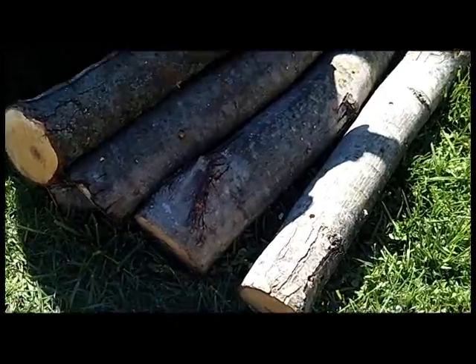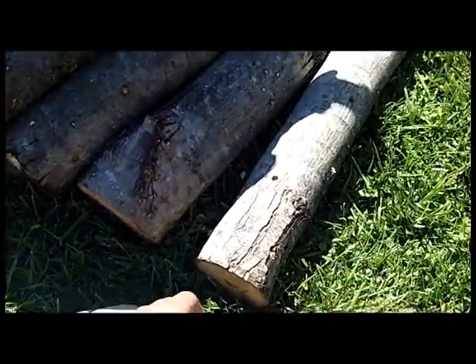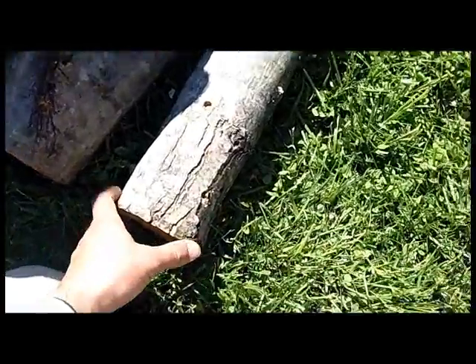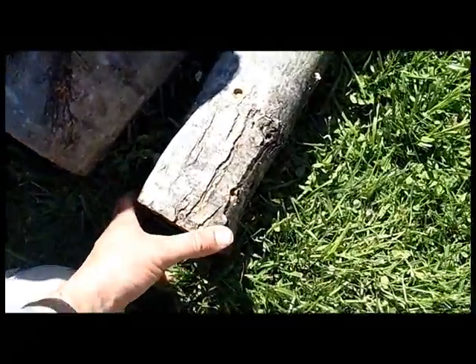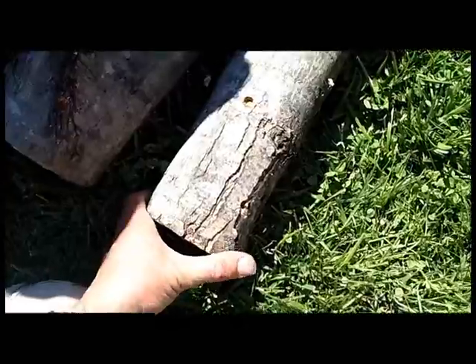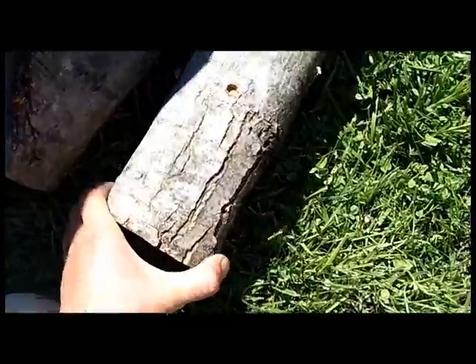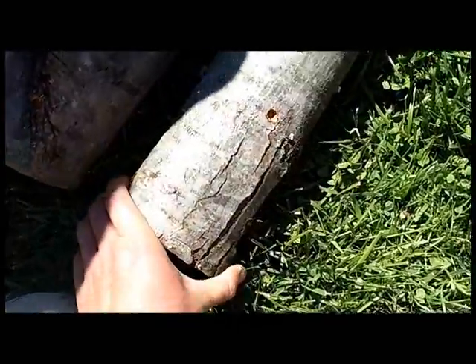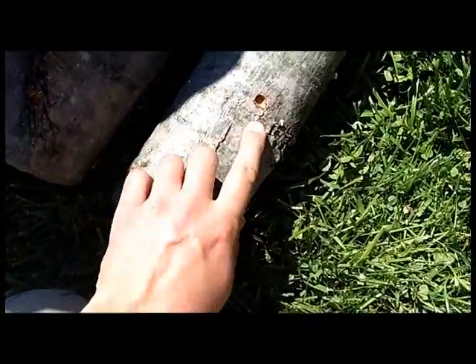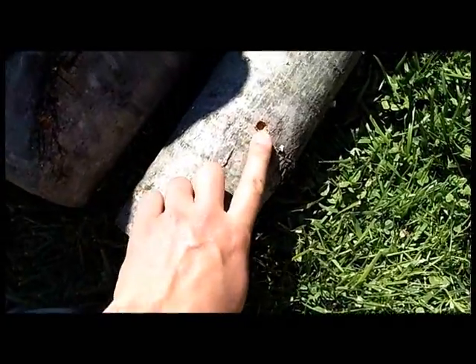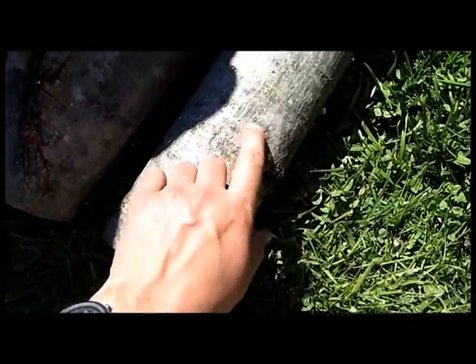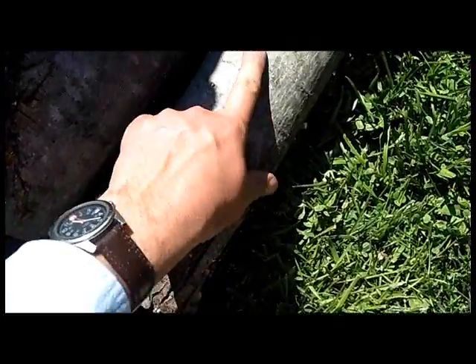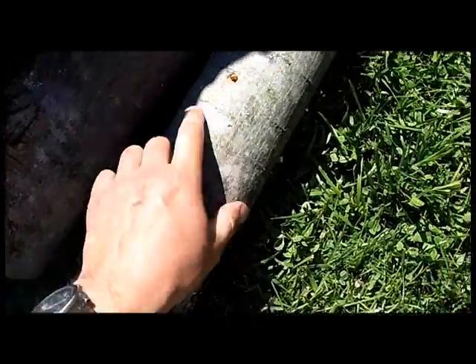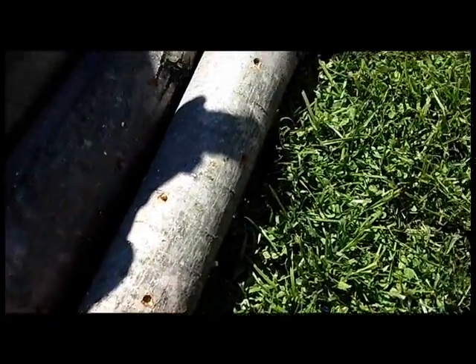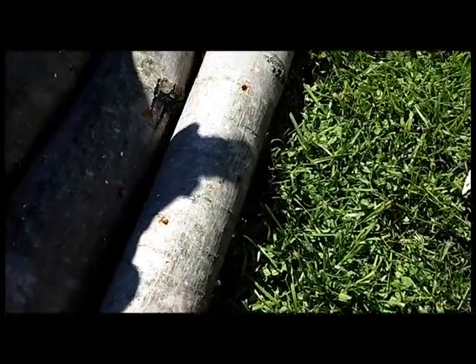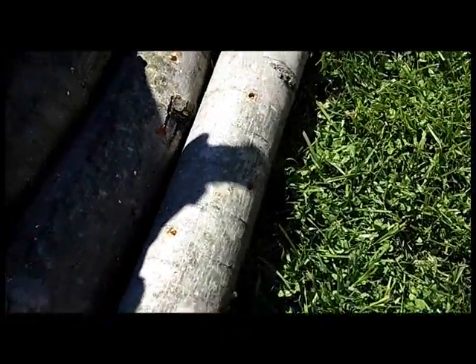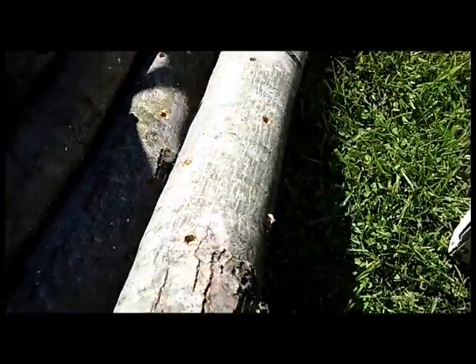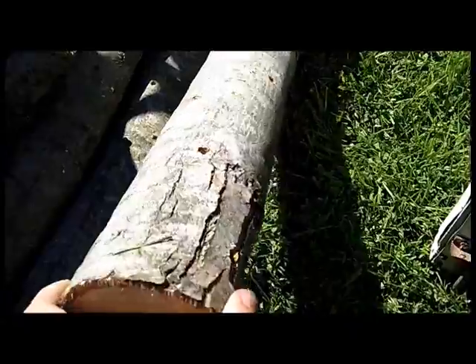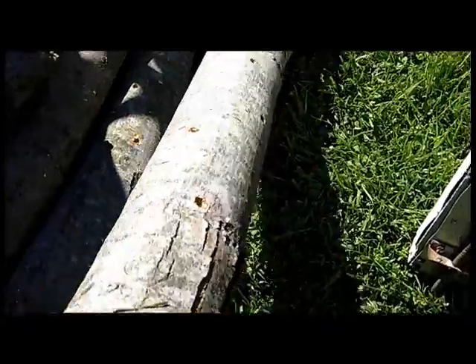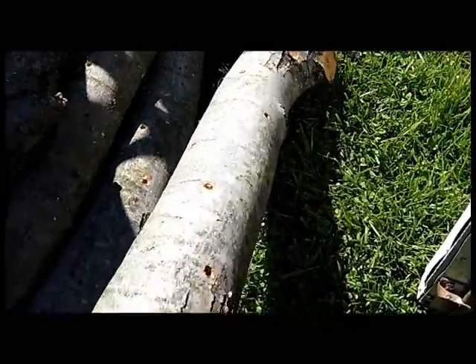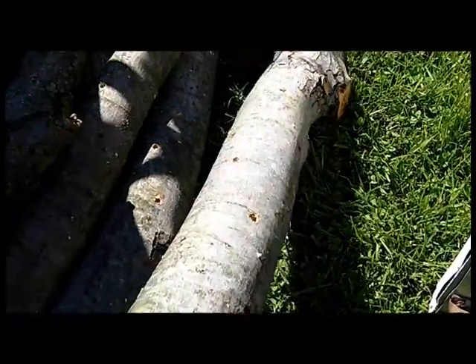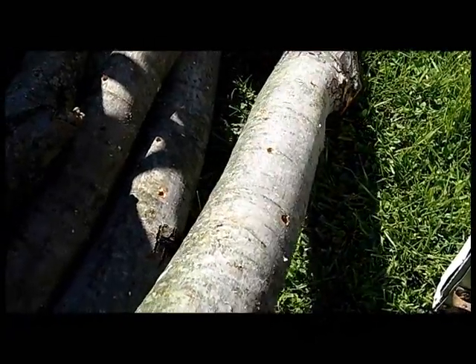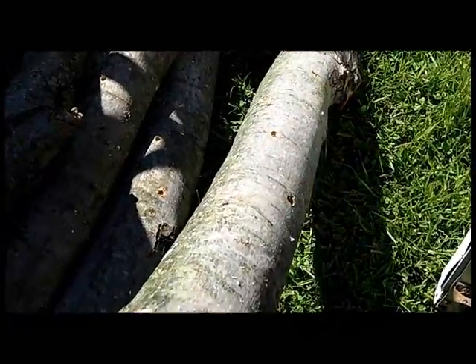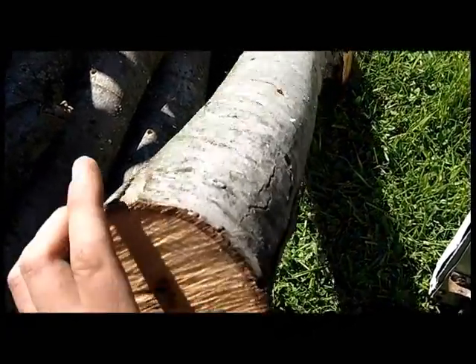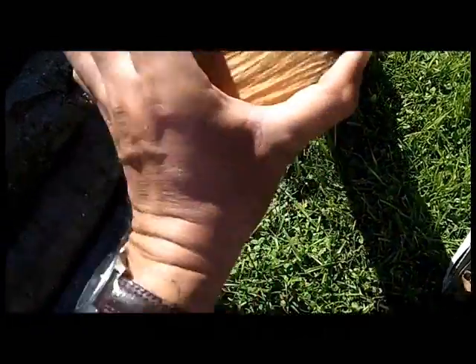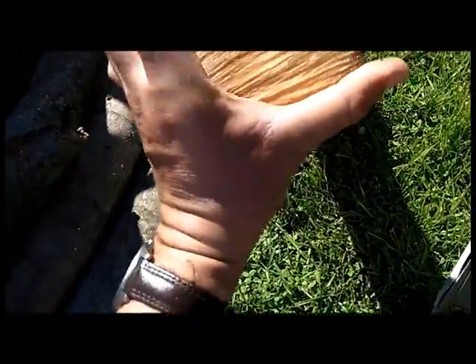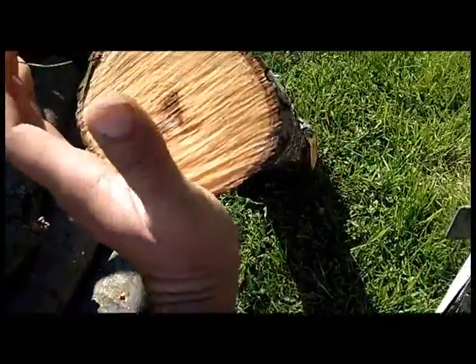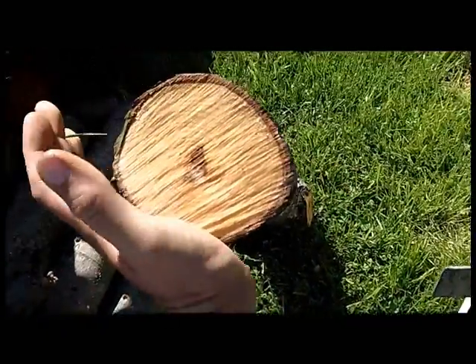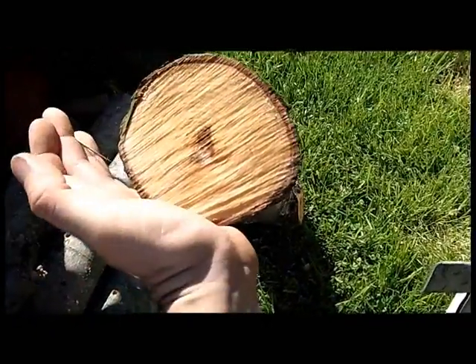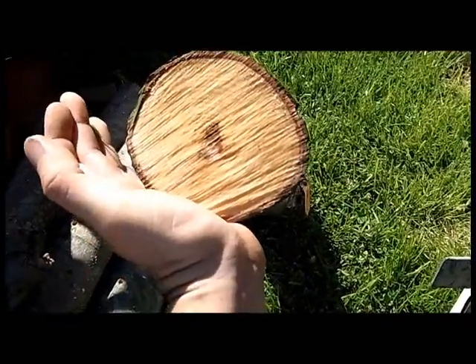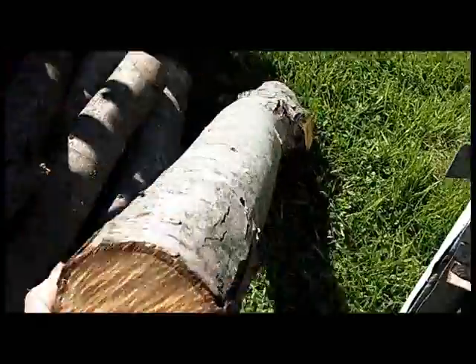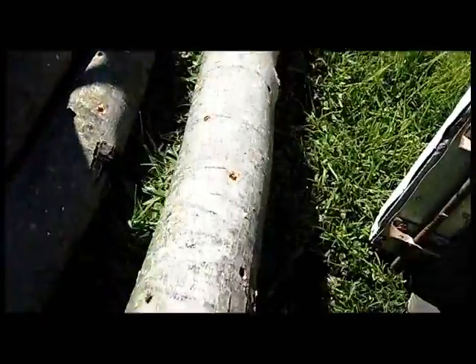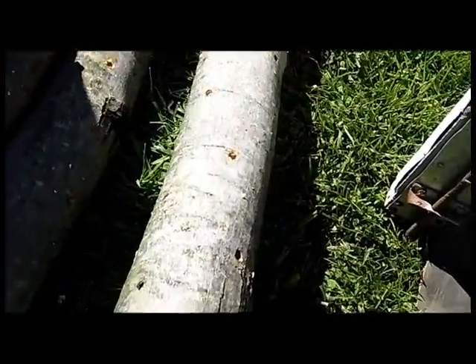We've got our plugs all drilled out and hammered in. You can see they're kind of in a spiral pattern down the log. These logs are about four to six inches in diameter, which is about what you want.